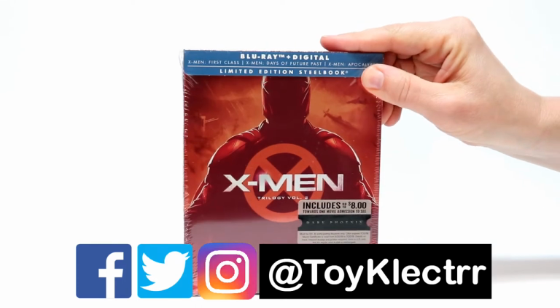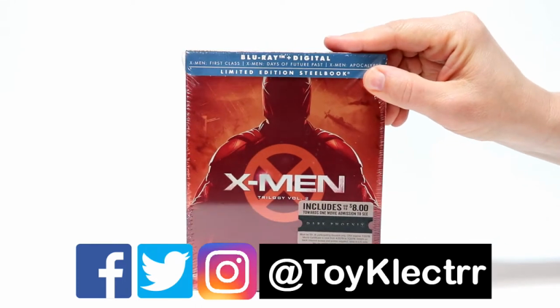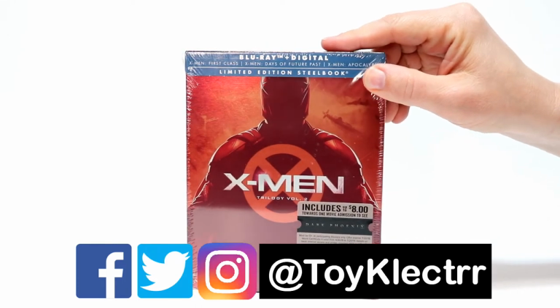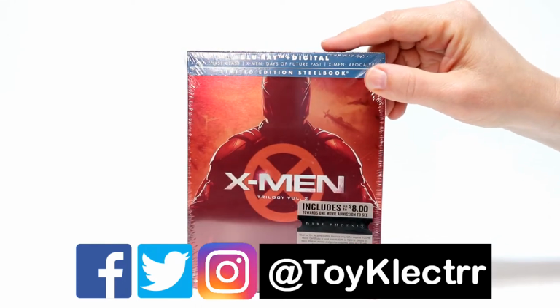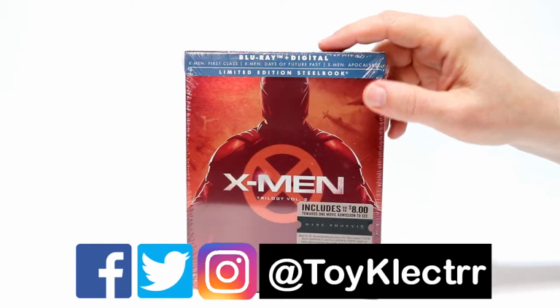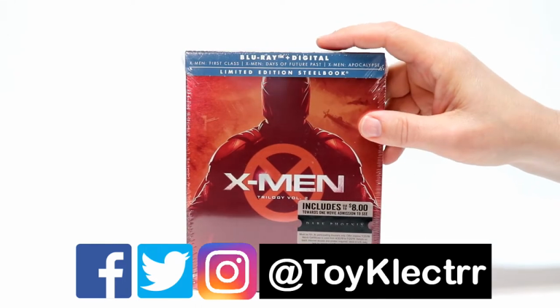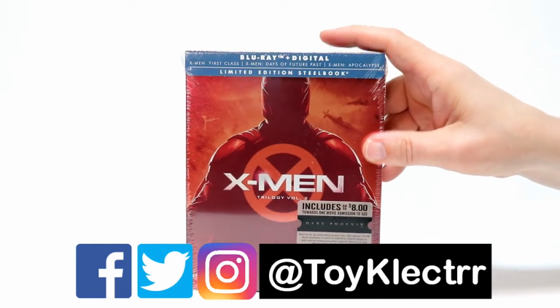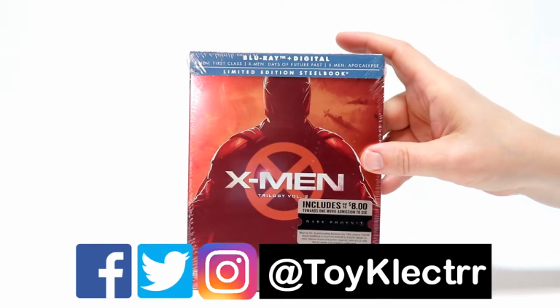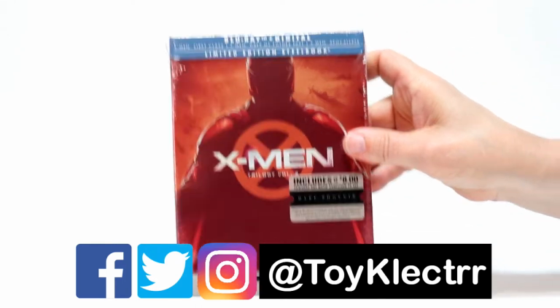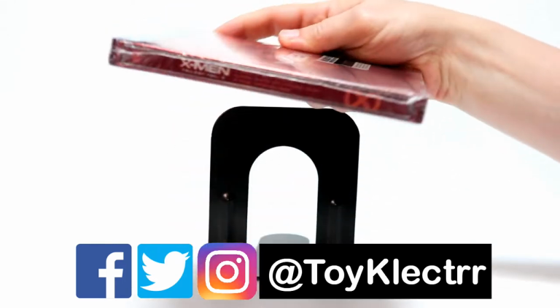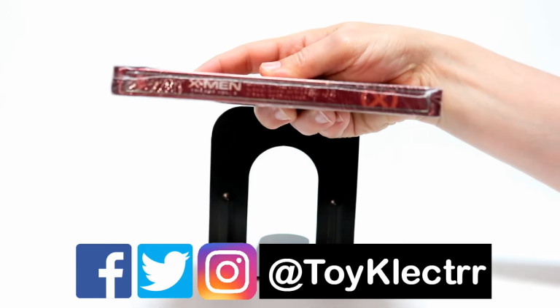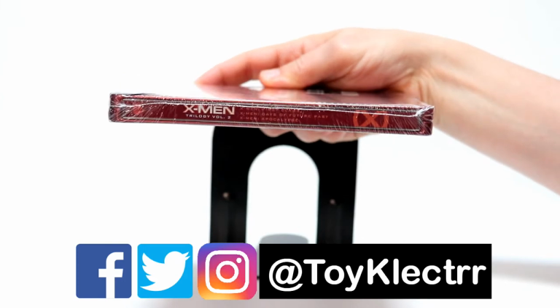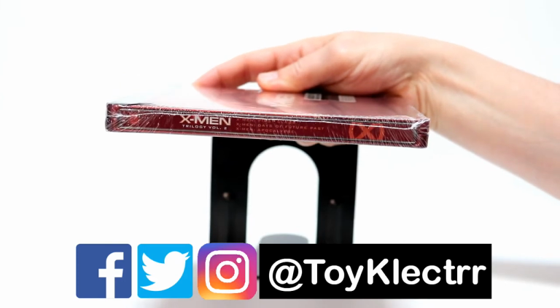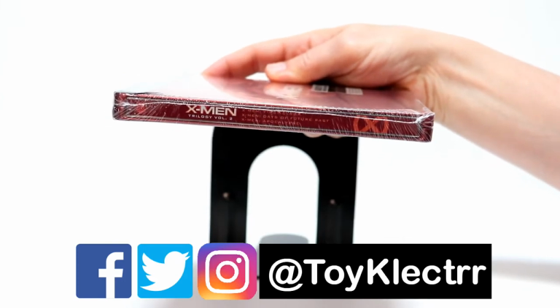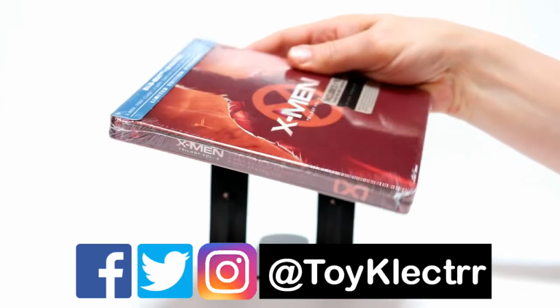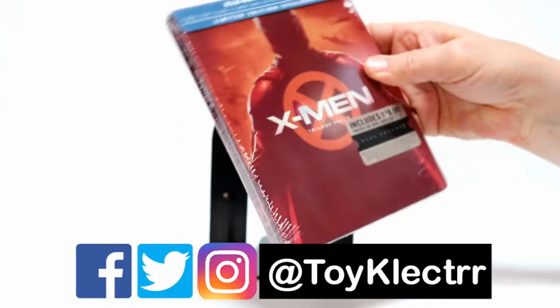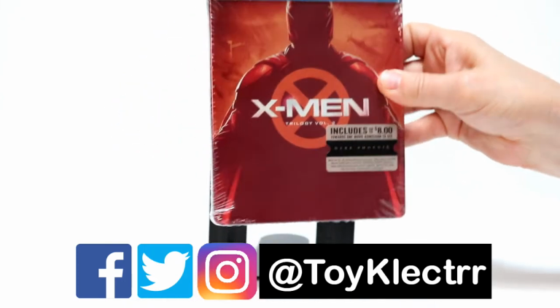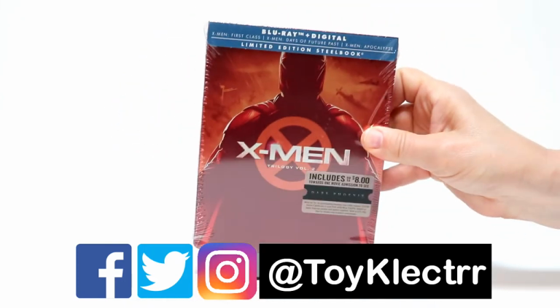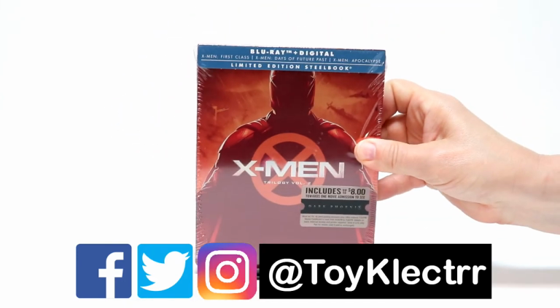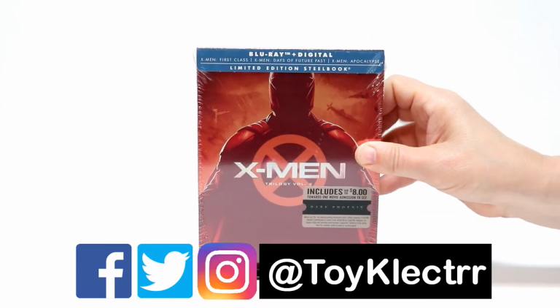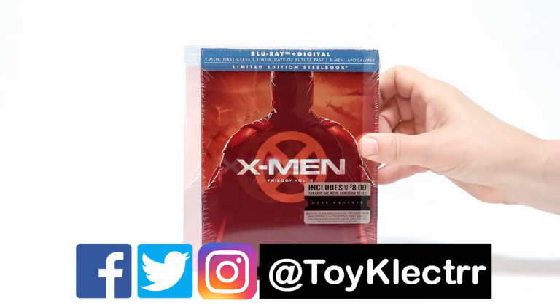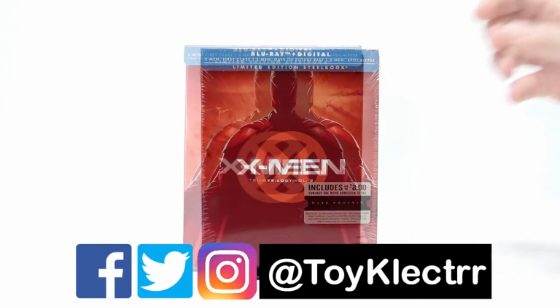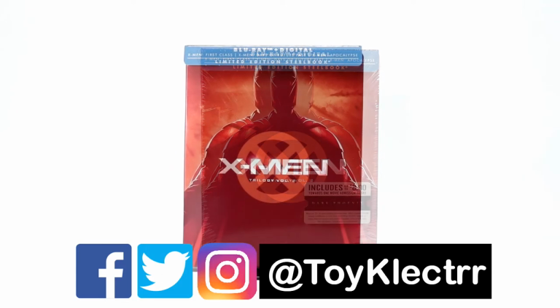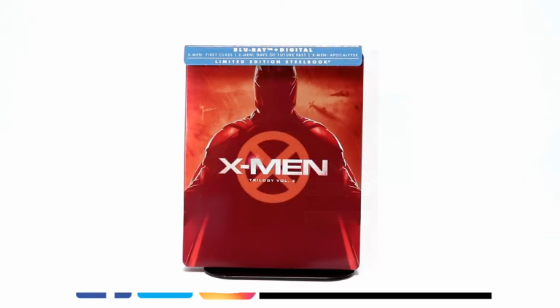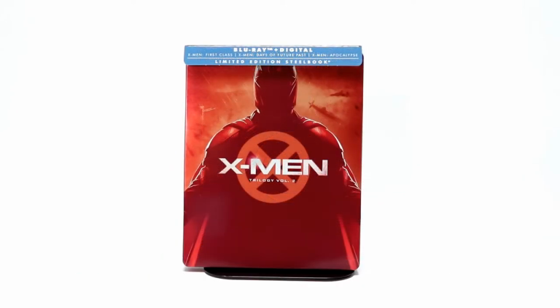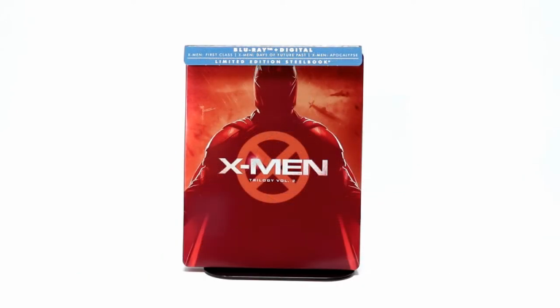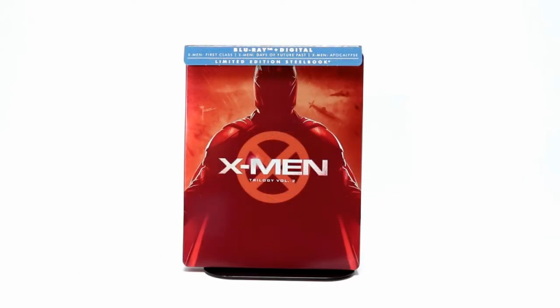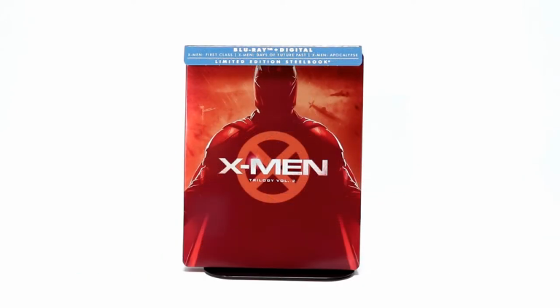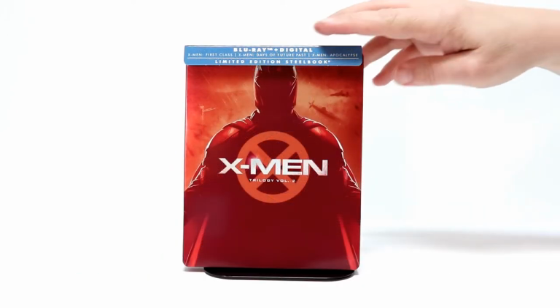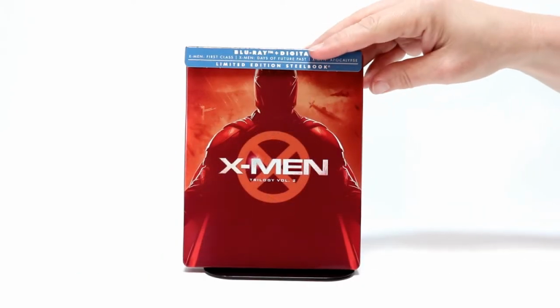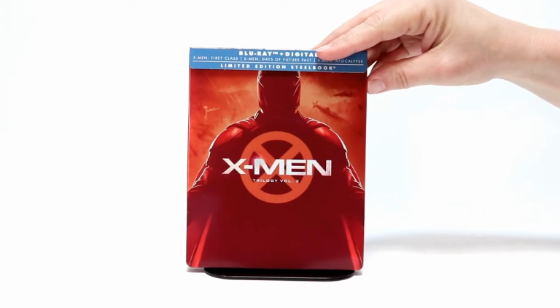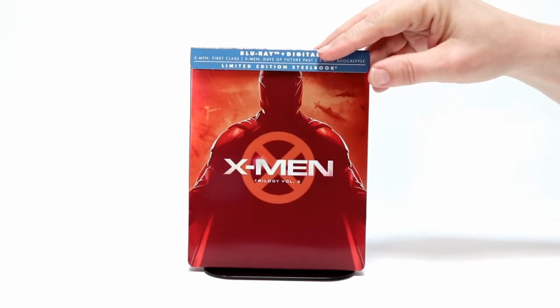I really like the colors on this one. Here's the front, and here's the spine. Let me go ahead and just take the wrapper off and give you a closer look at what it looks like. Okay, I've got the wrapper off. This will give you a closer look at the nice colors on this one.